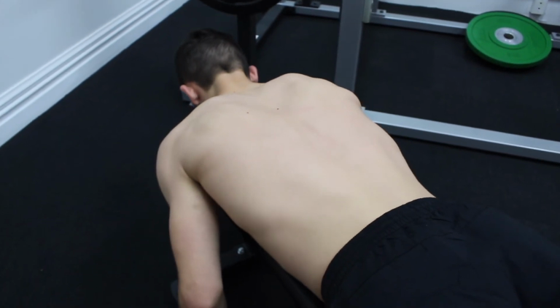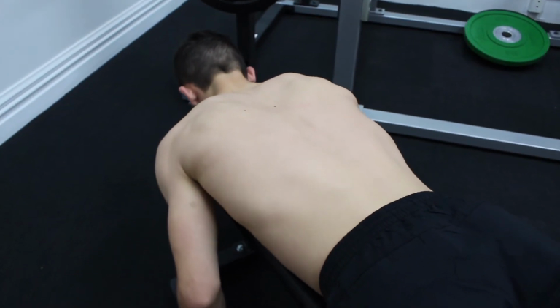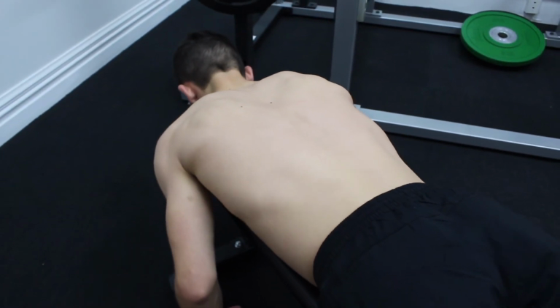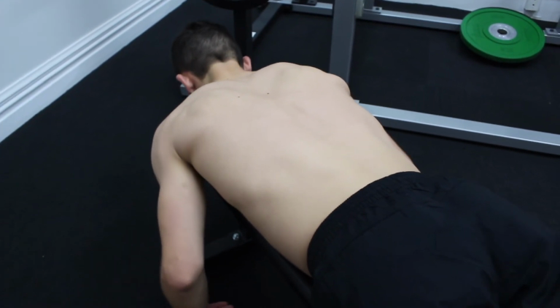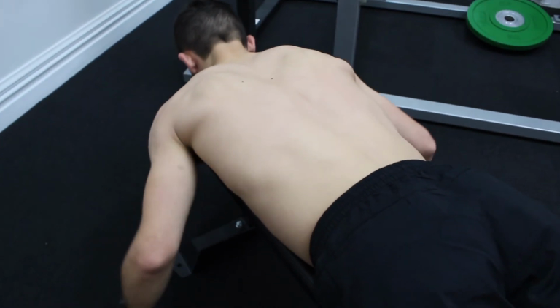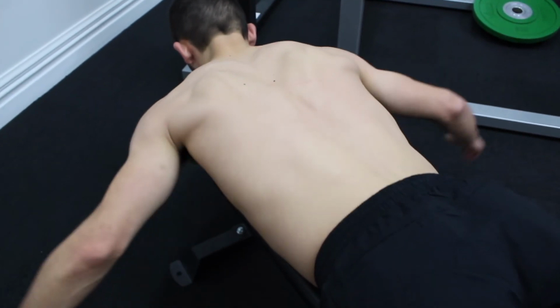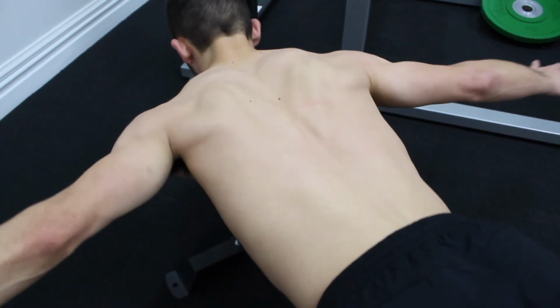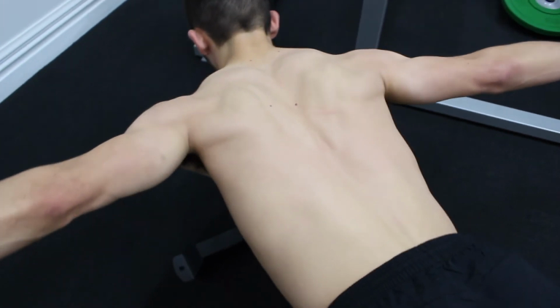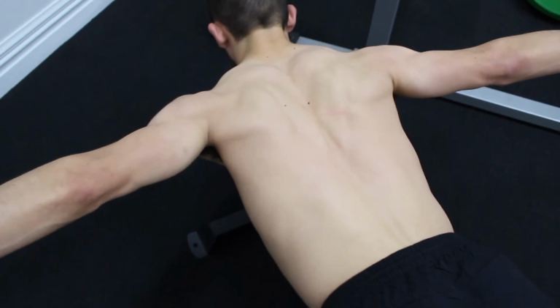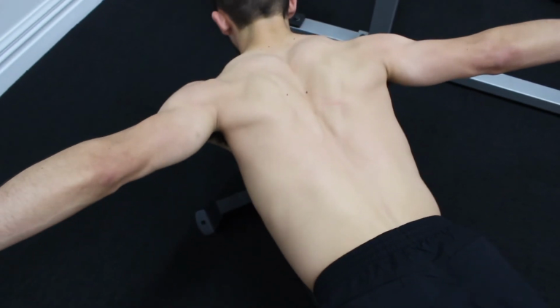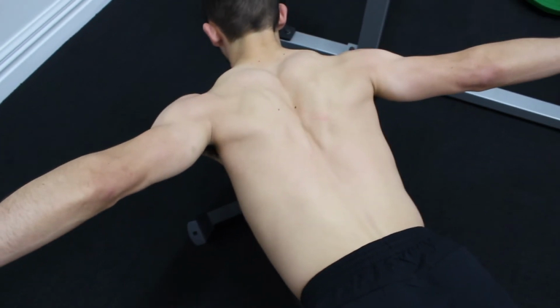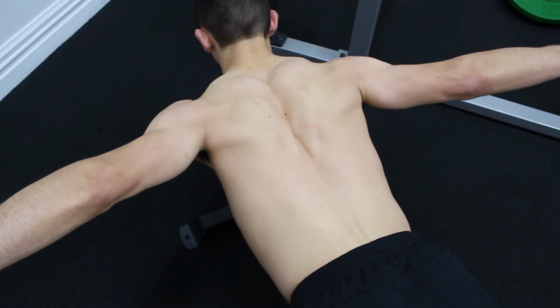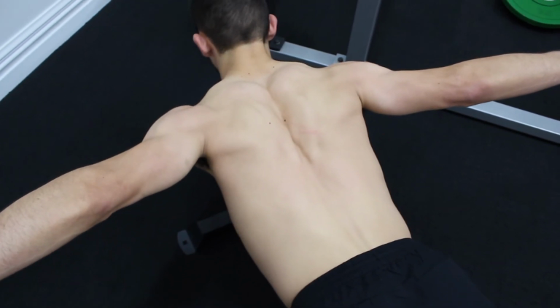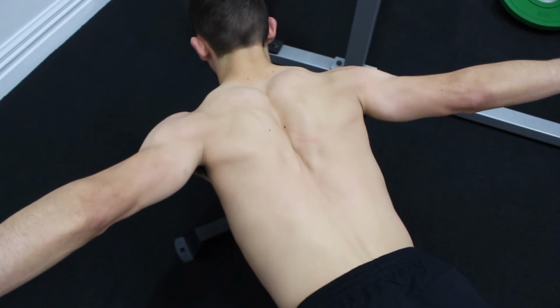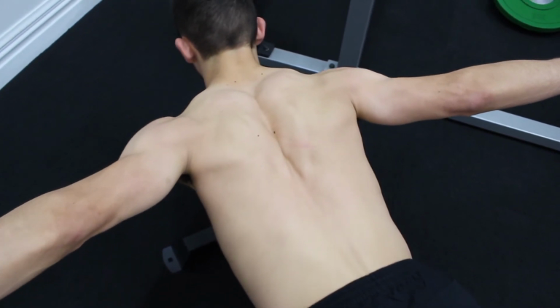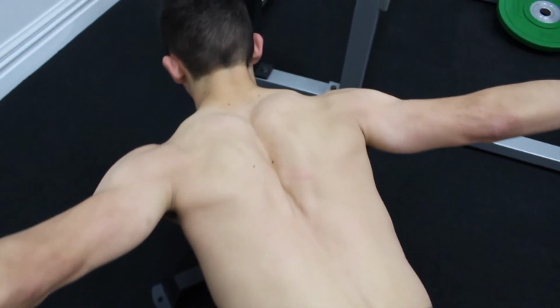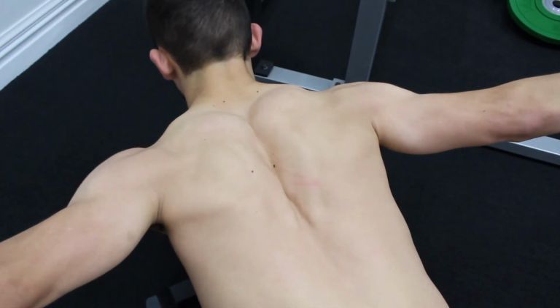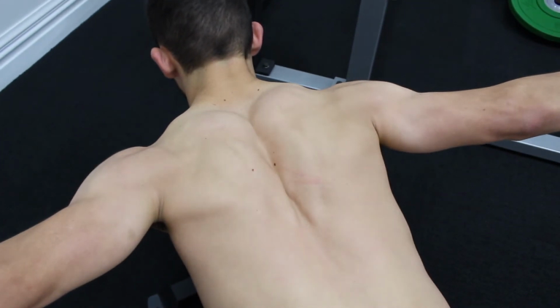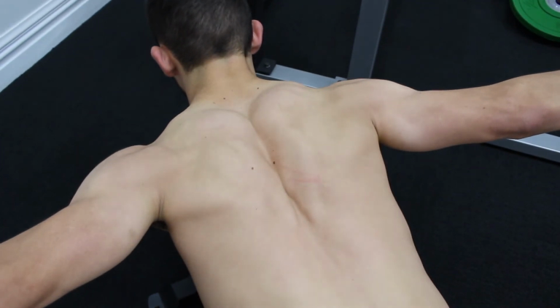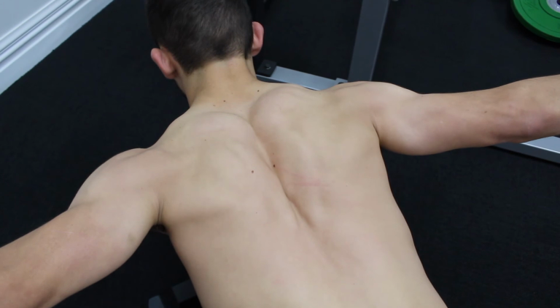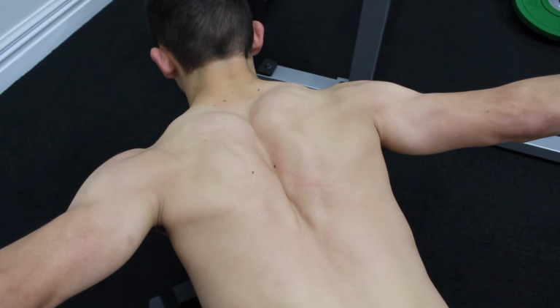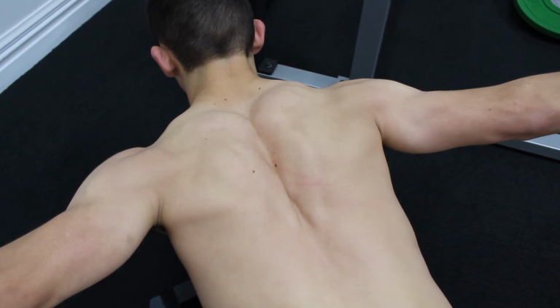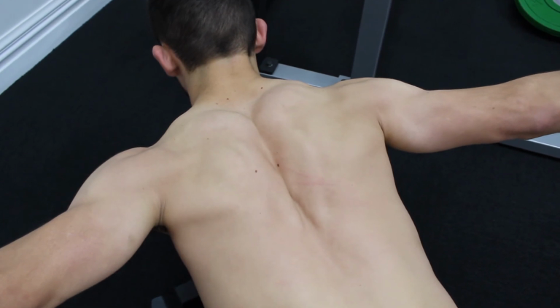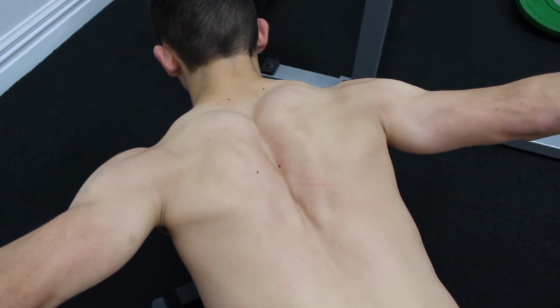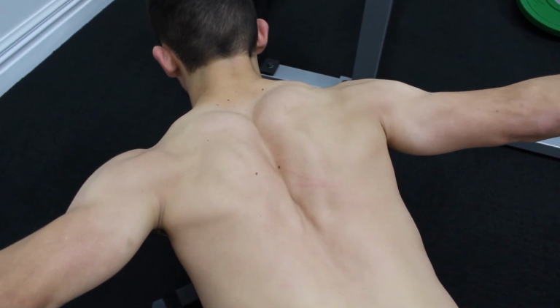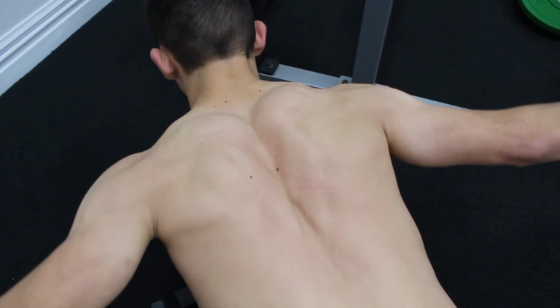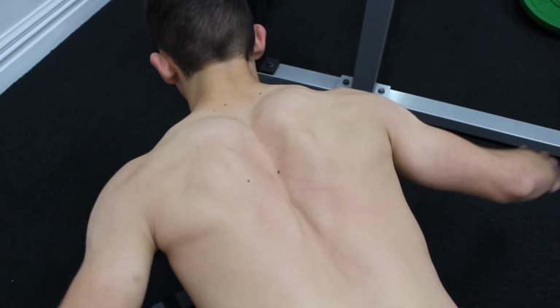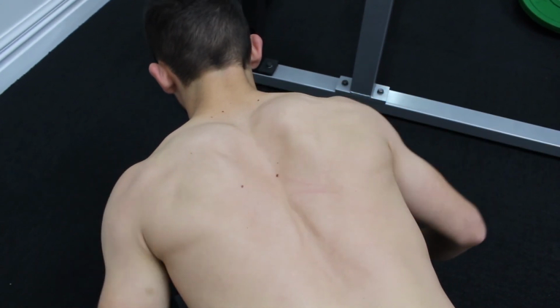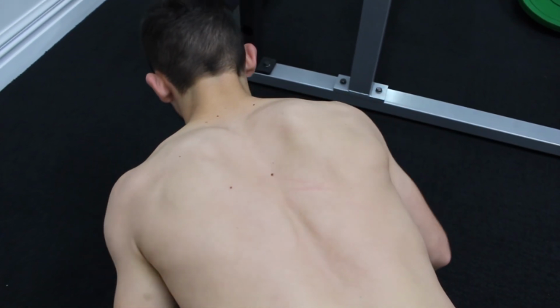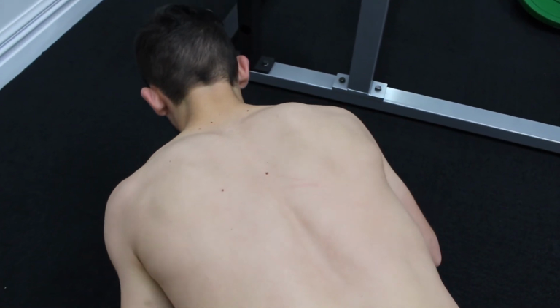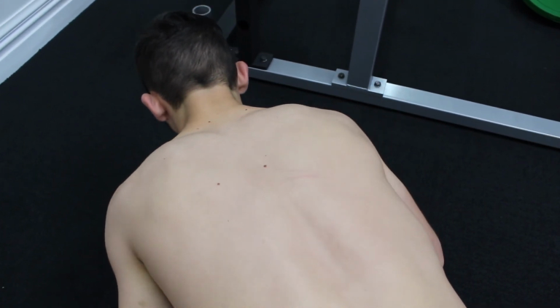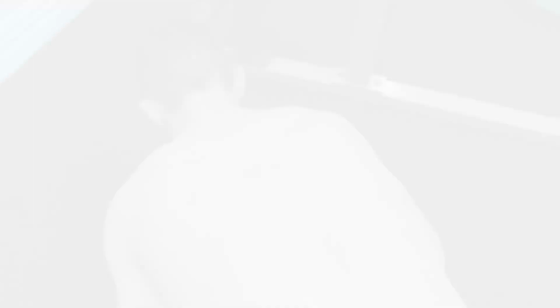Taylor's doing it on a bench — you'll see some people do it on a floor — the benefit of the bench is that we get a bigger range of motion. And he's working hard to keep his upper trapezius relaxed and just focusing on his lower shoulder blade.